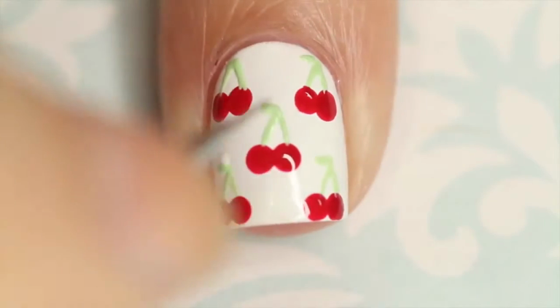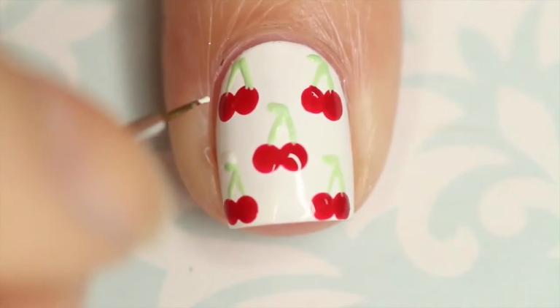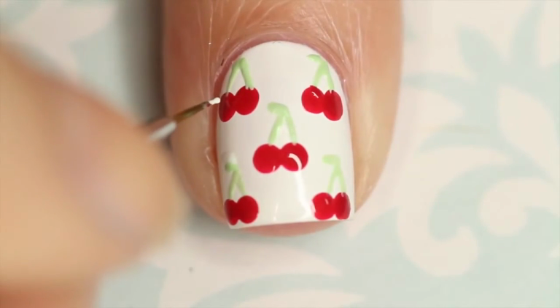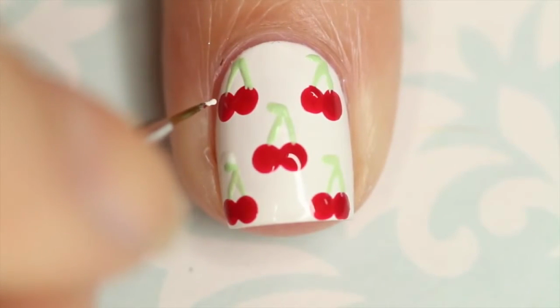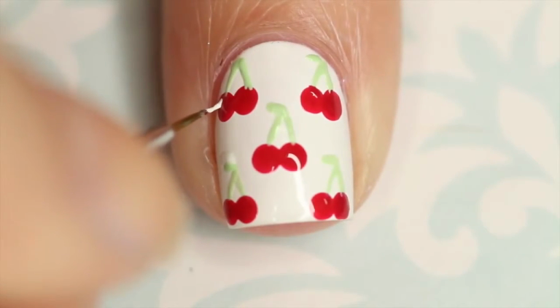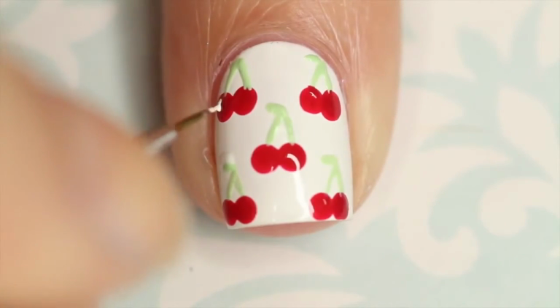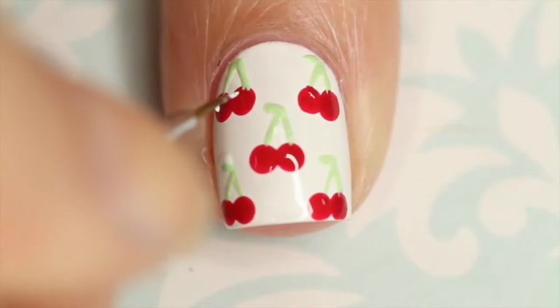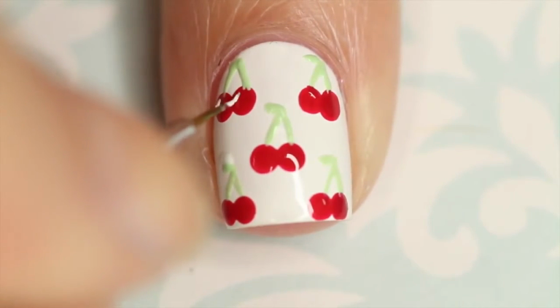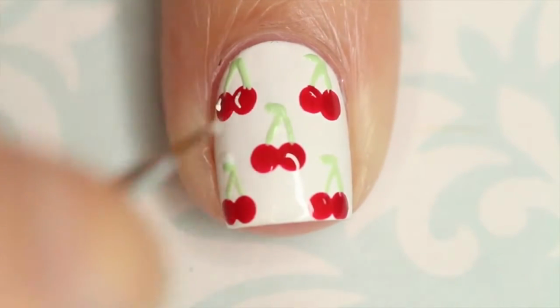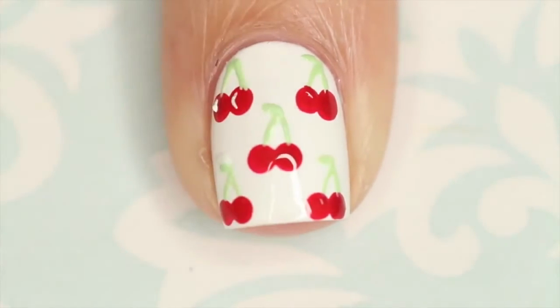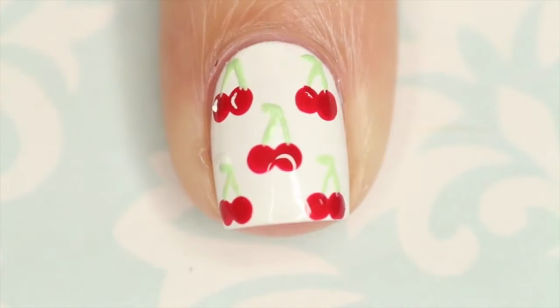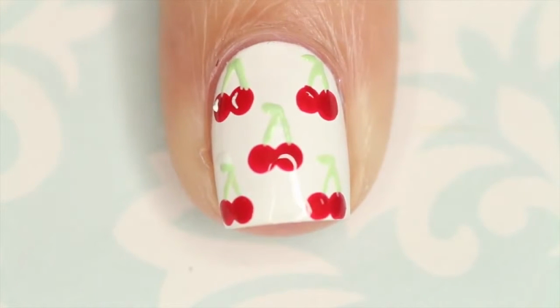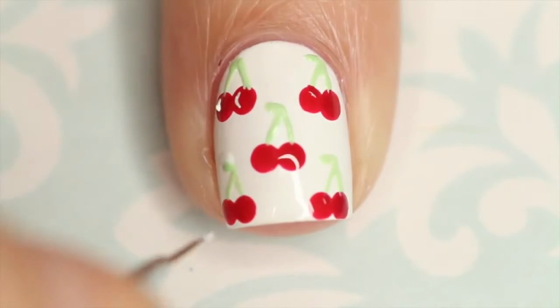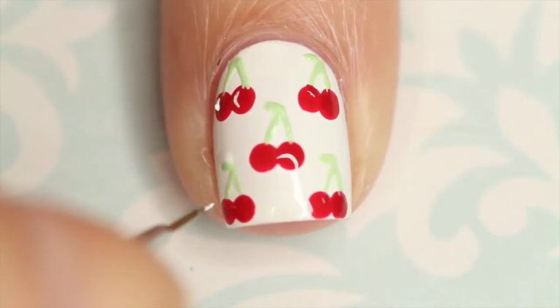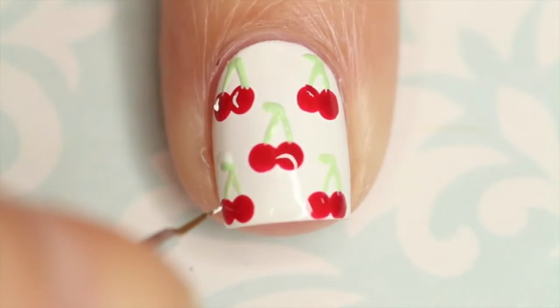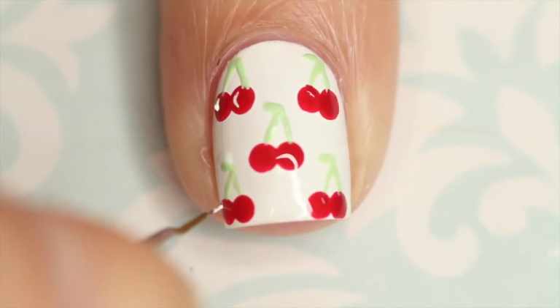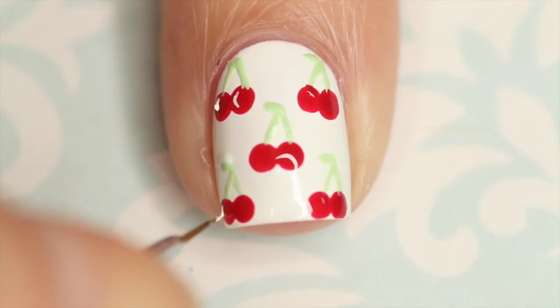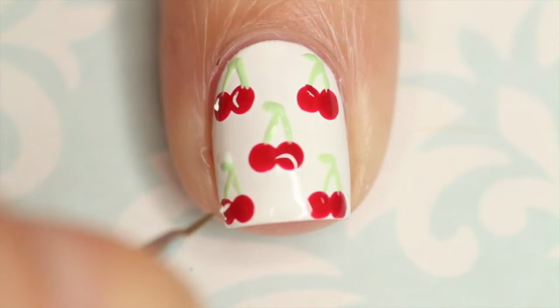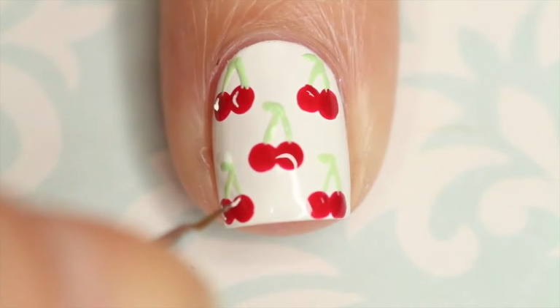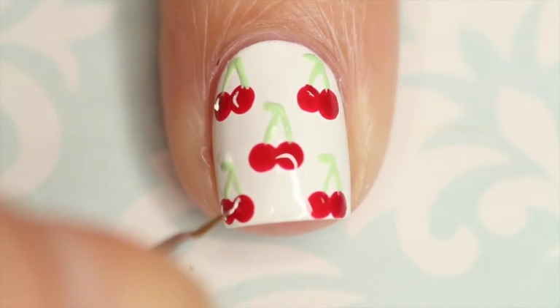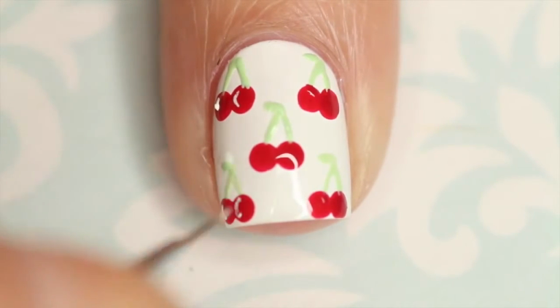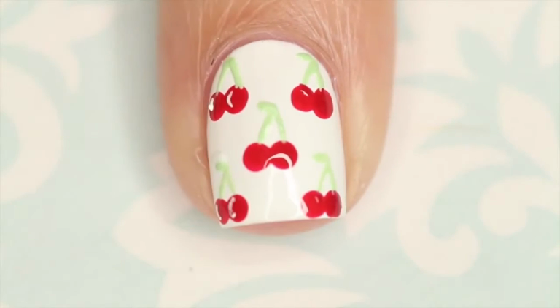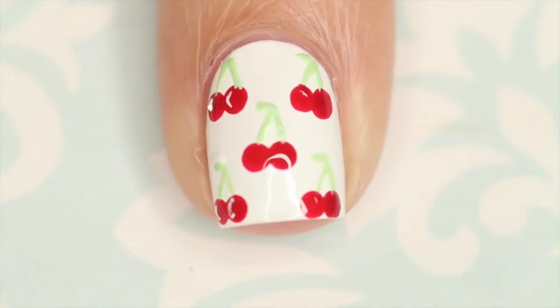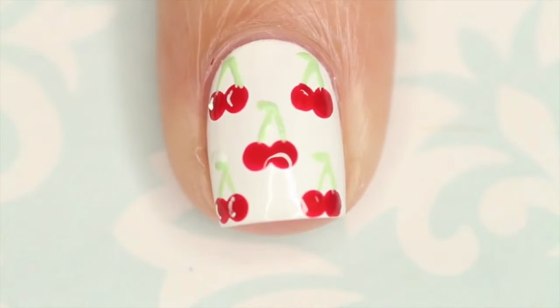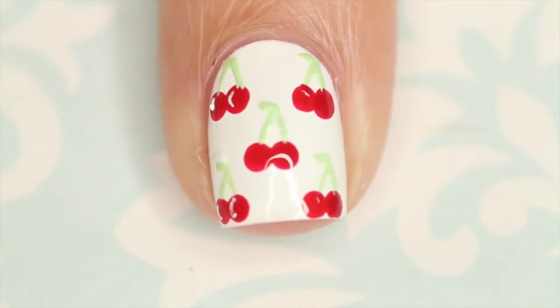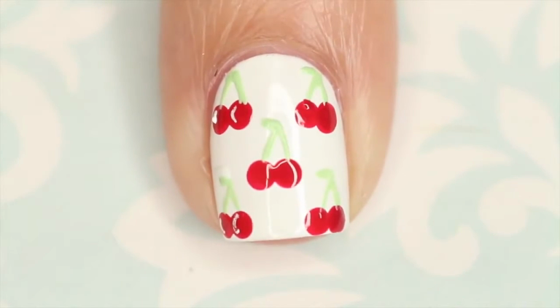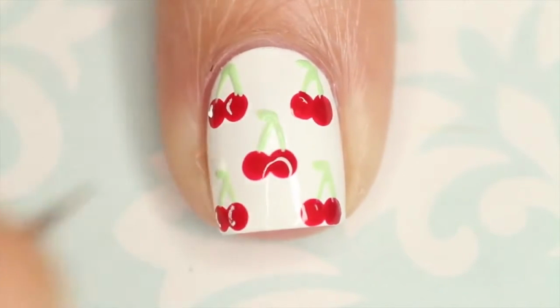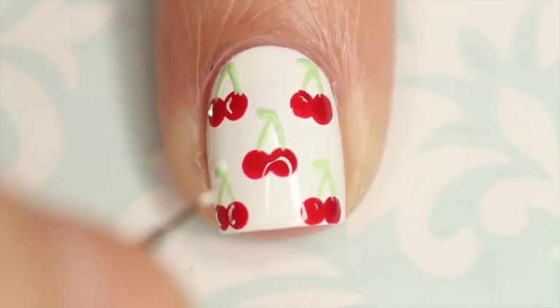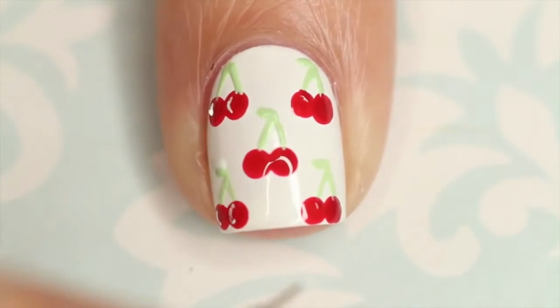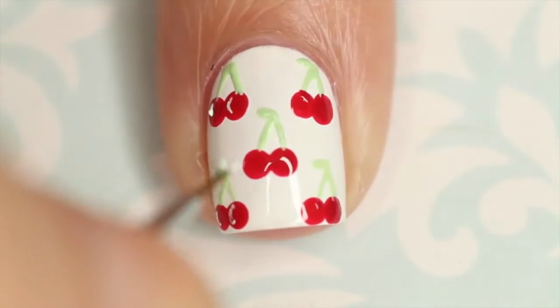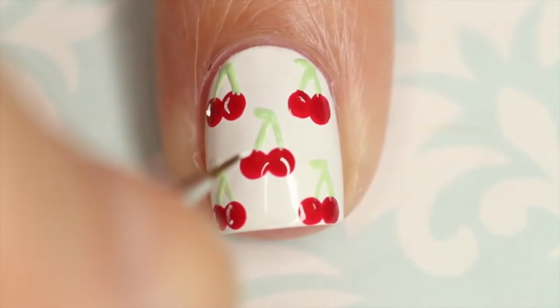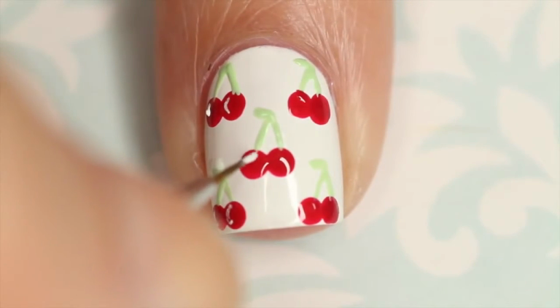Make sure that your red dots are dry before moving onto this step. With the same little brush from WhatsUpNails.com, I'm going in and just adding a white reflection on each of the cherries — just a little c-shape. Try to keep them on the same side for each one.